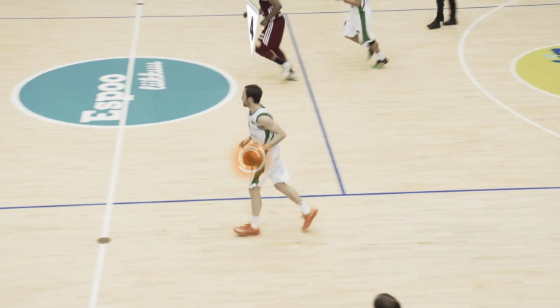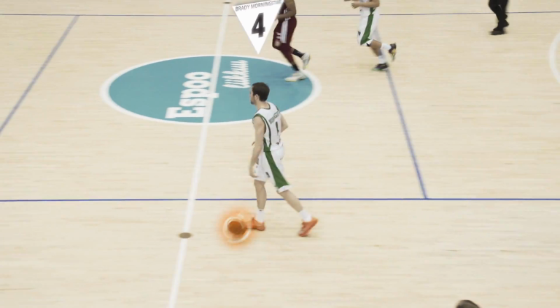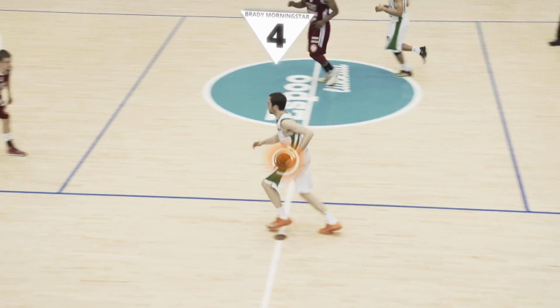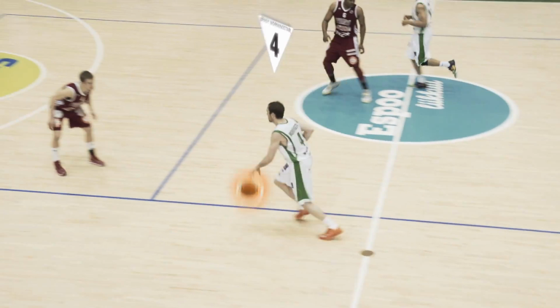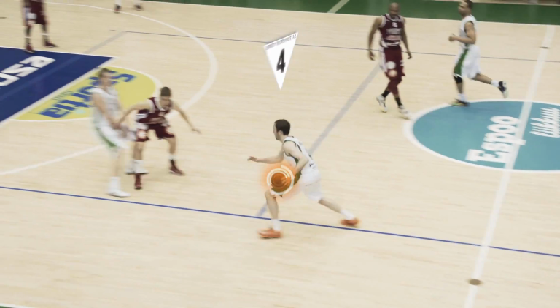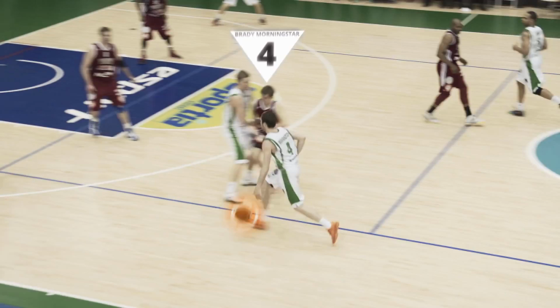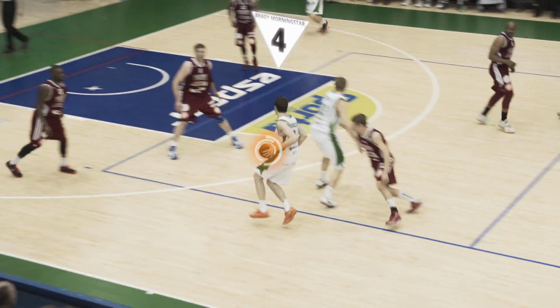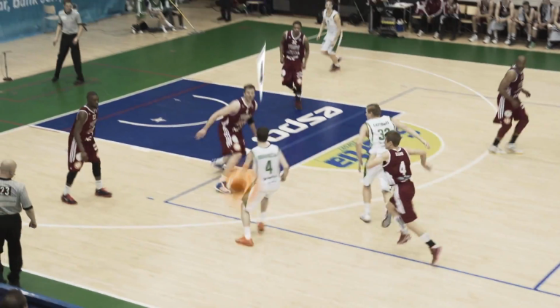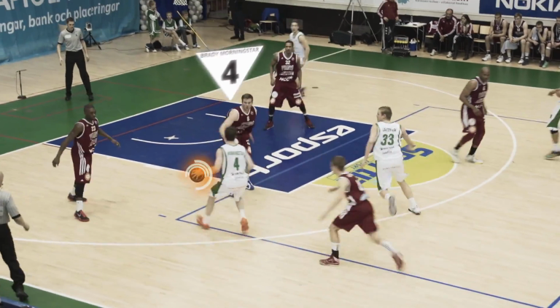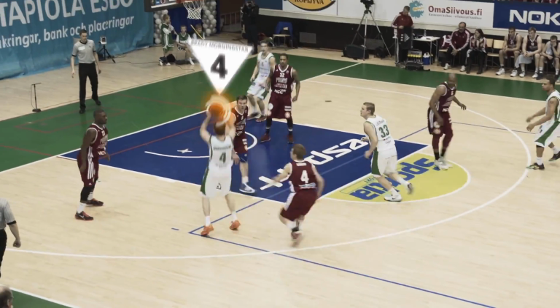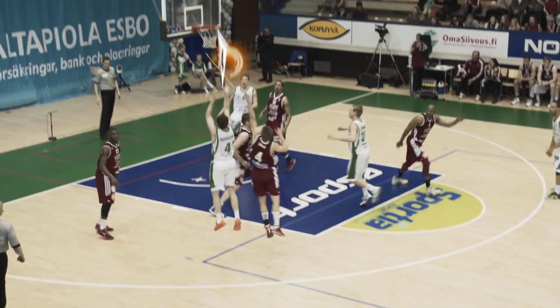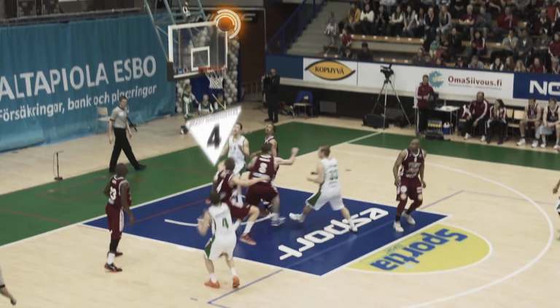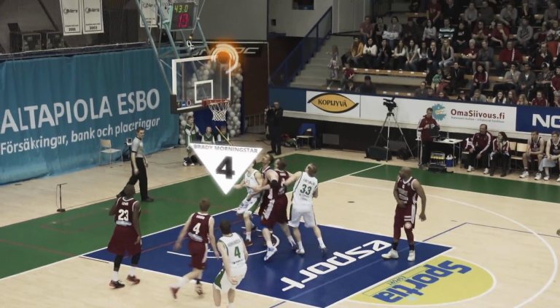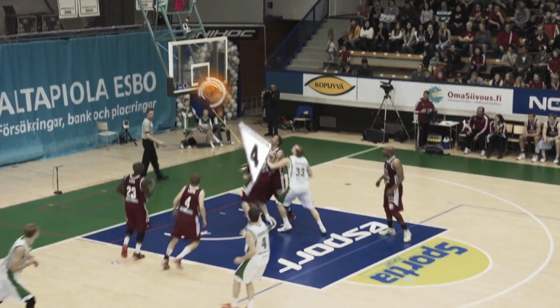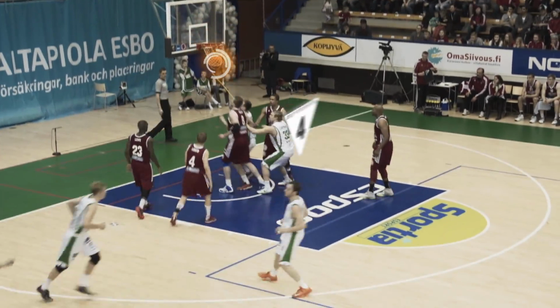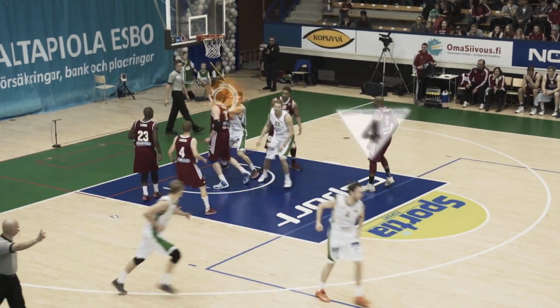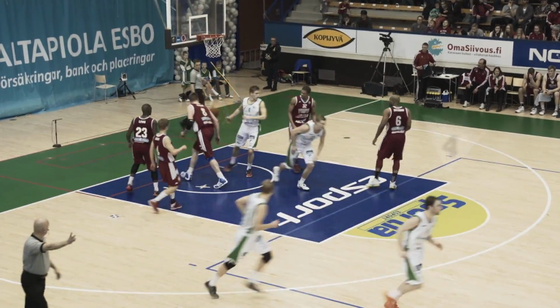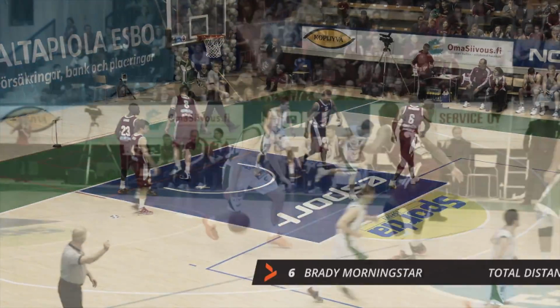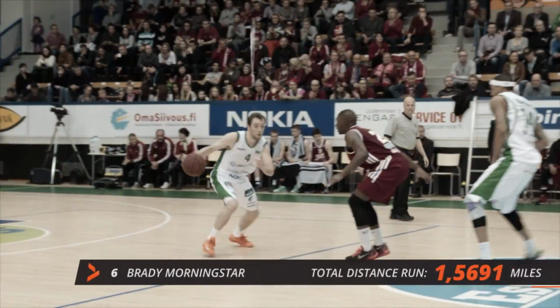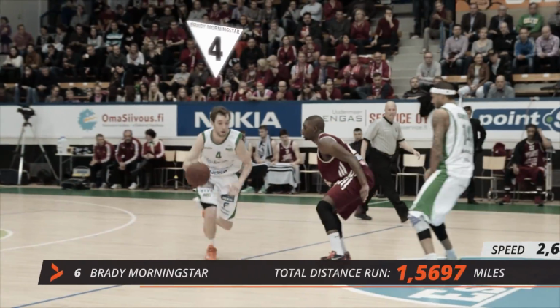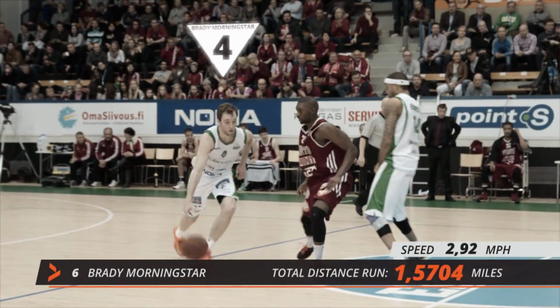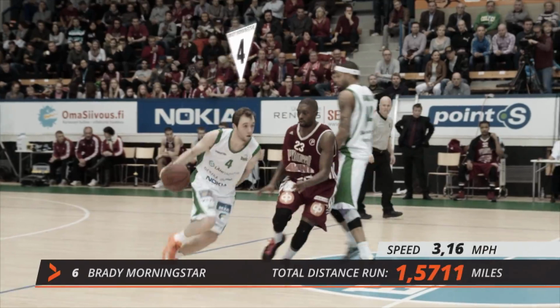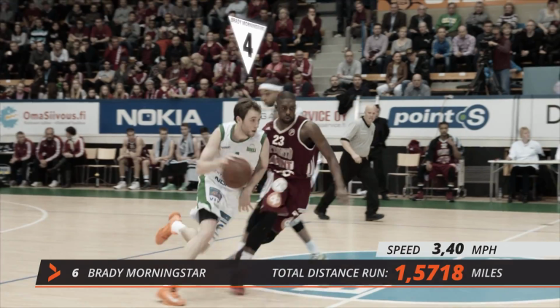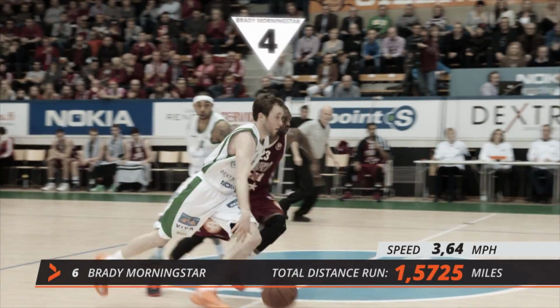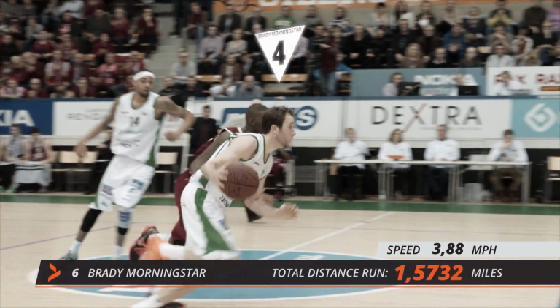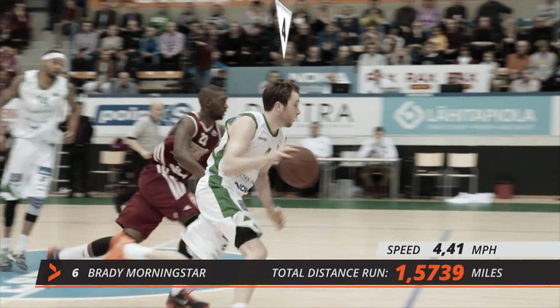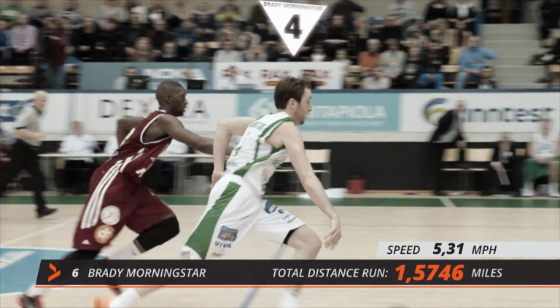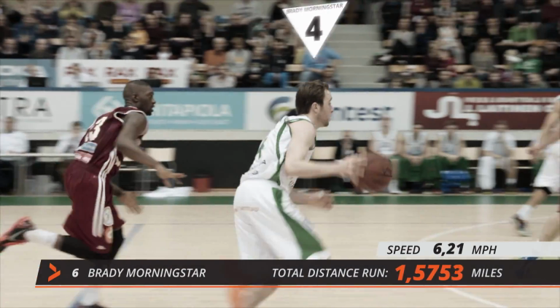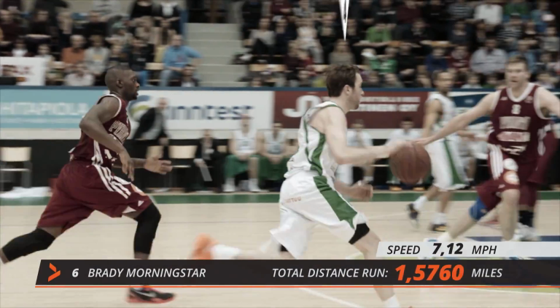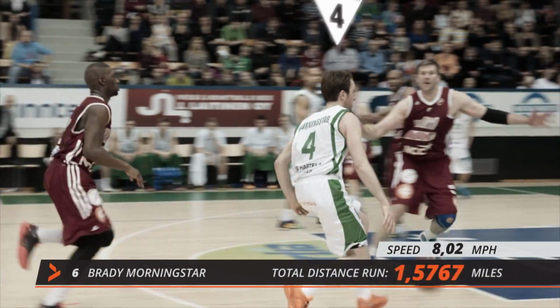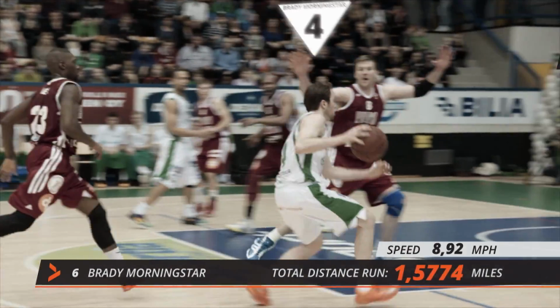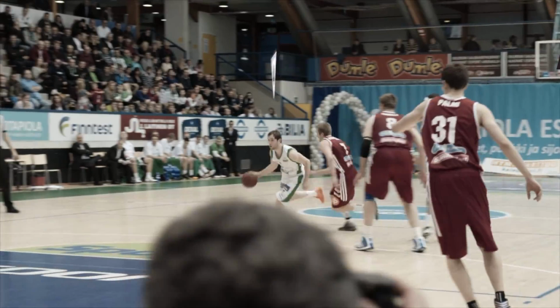Real-time tracking of the basketball and the players allows graphical overlays in live video. Get running distances, speed, and heat maps with the SportIQ real-time tracking system.